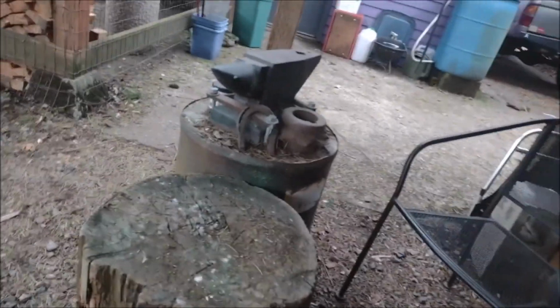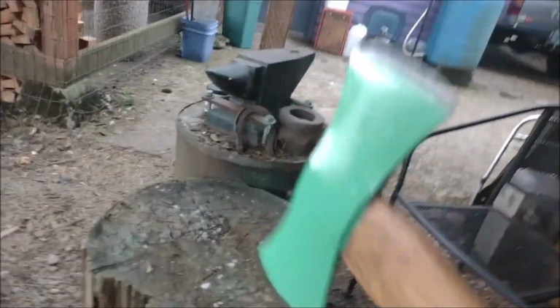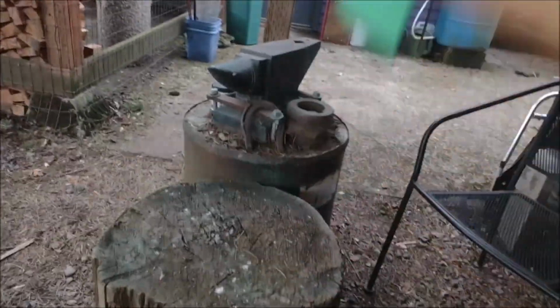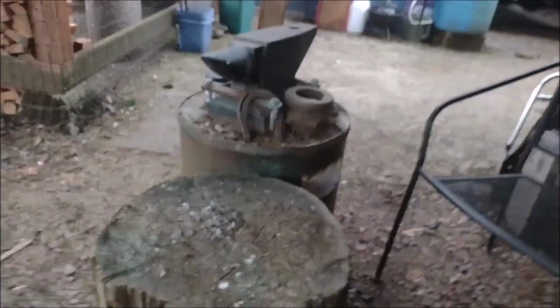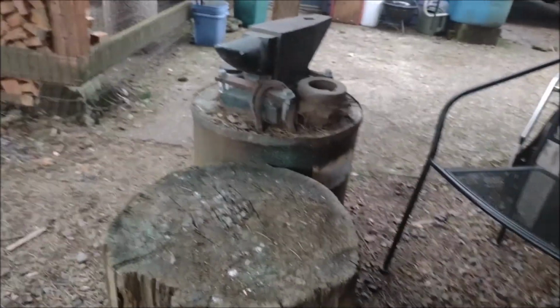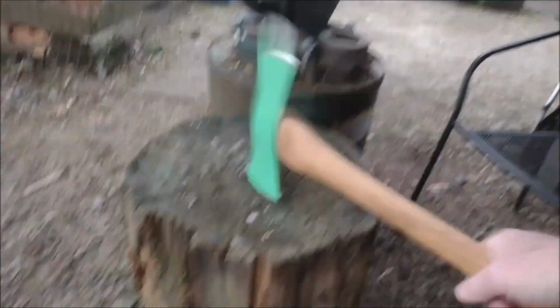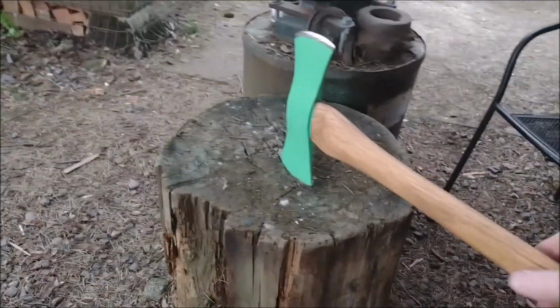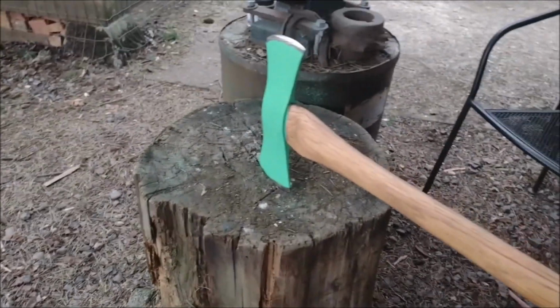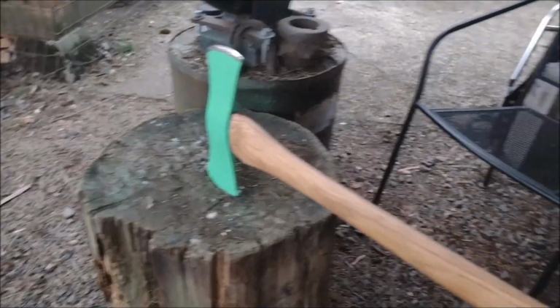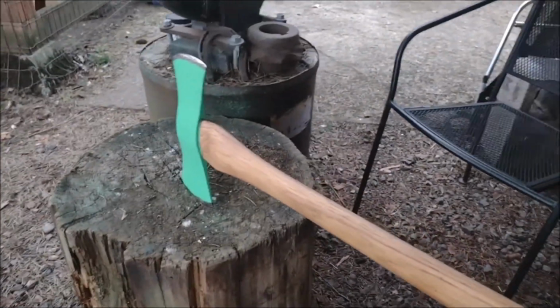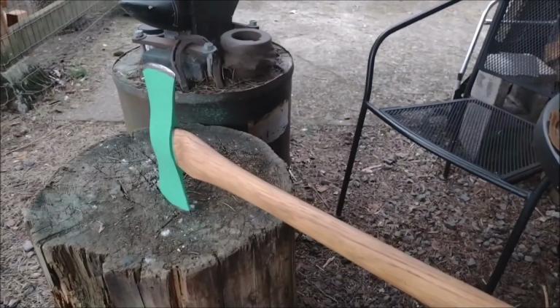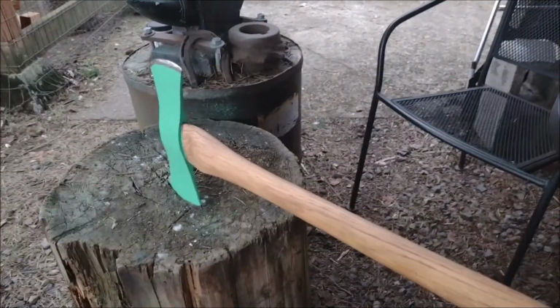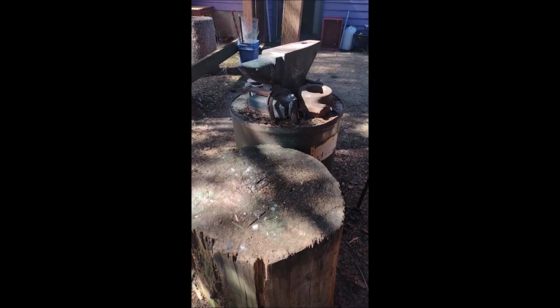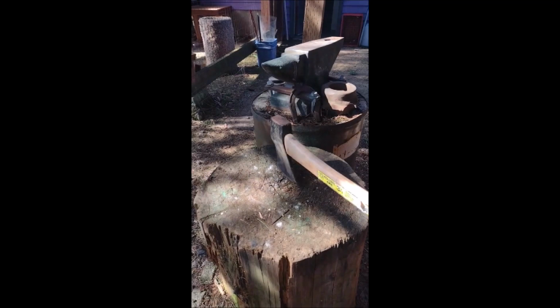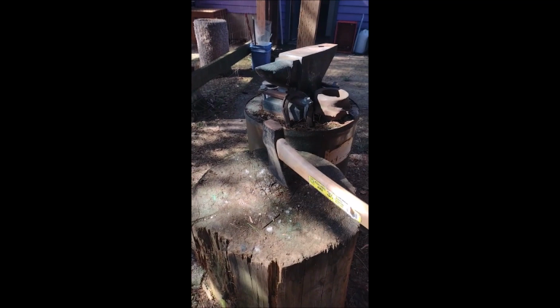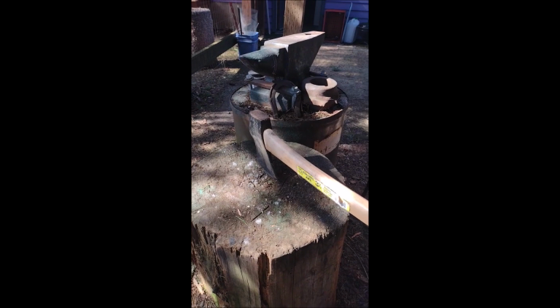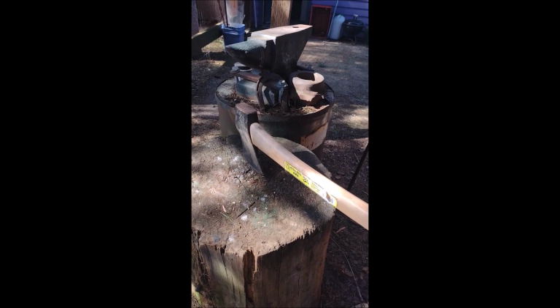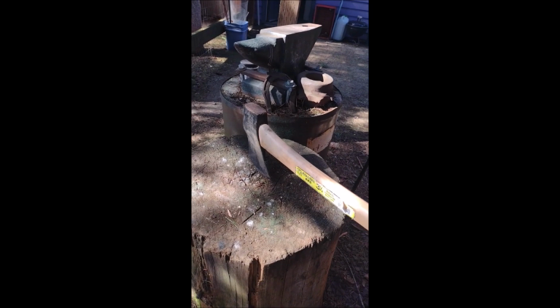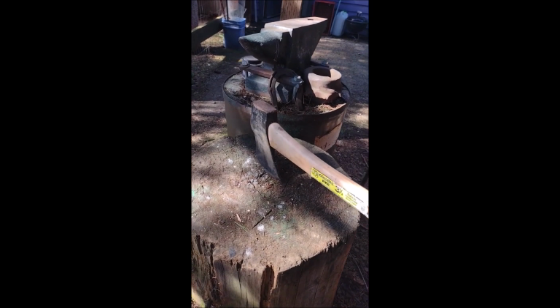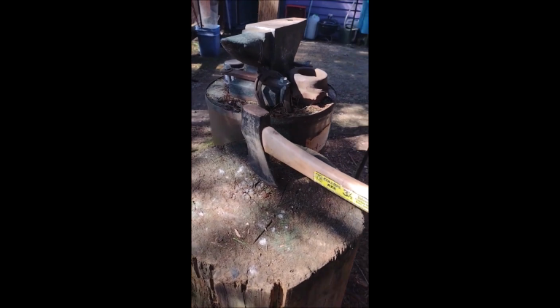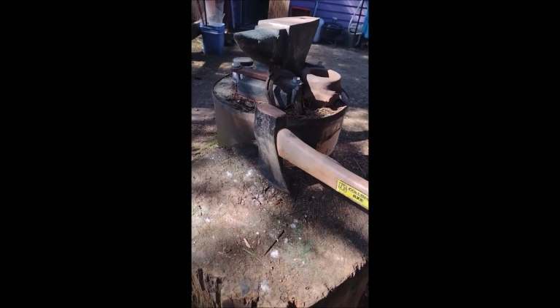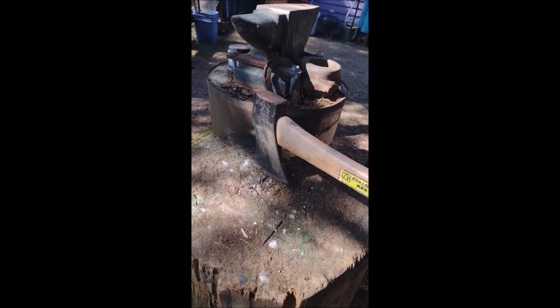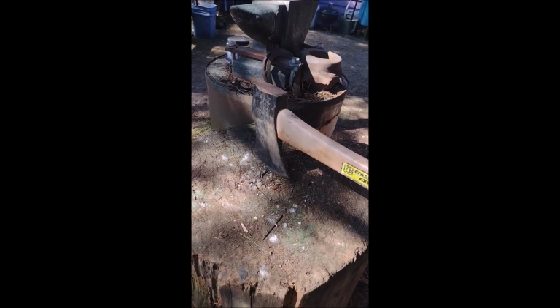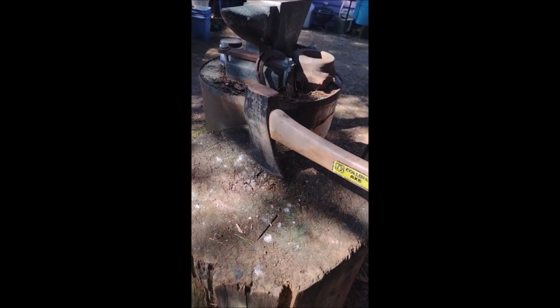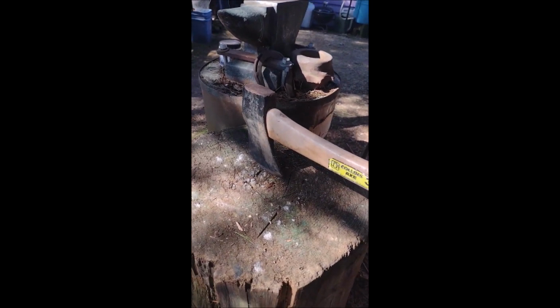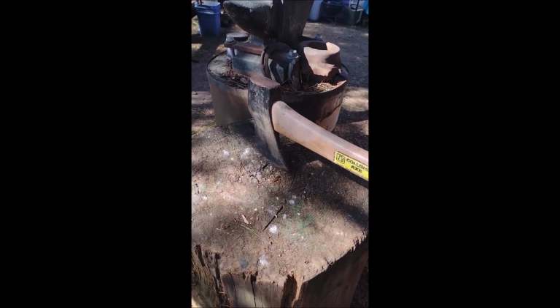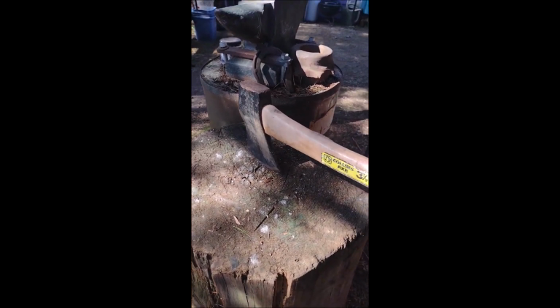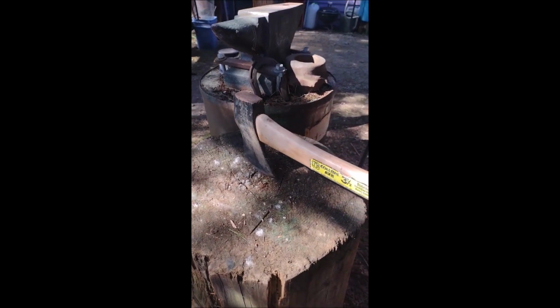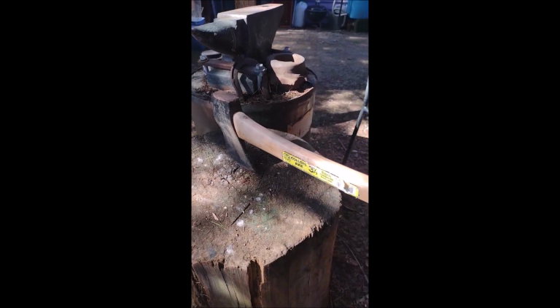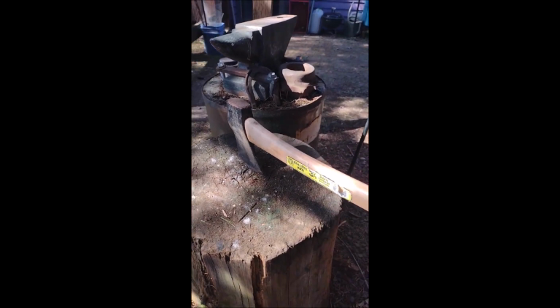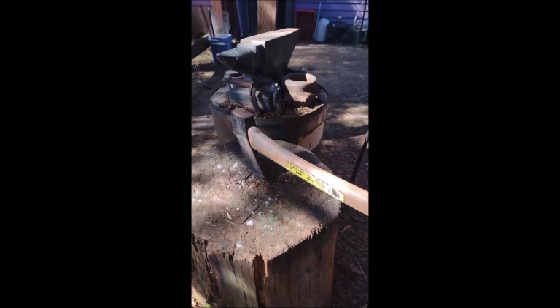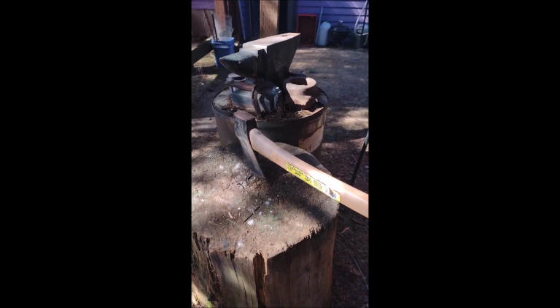That's it. Five dollar axe at a garage sale.